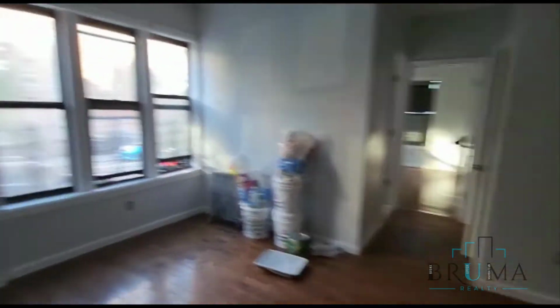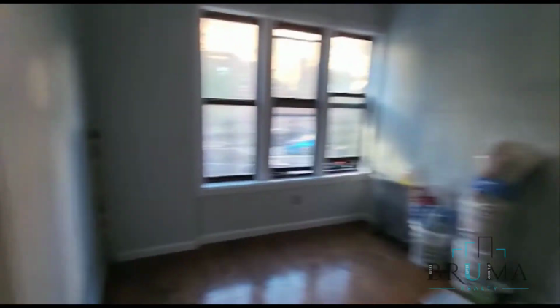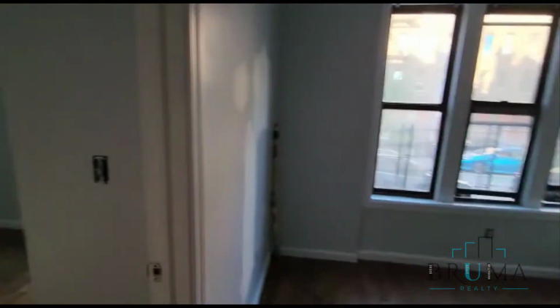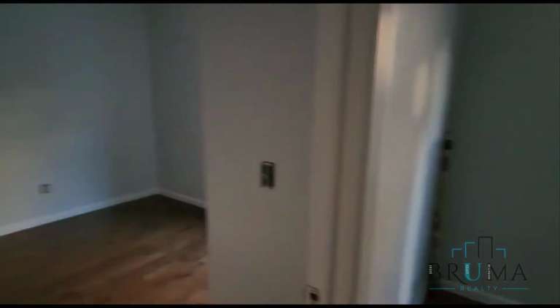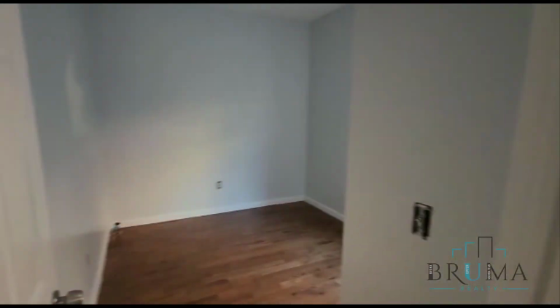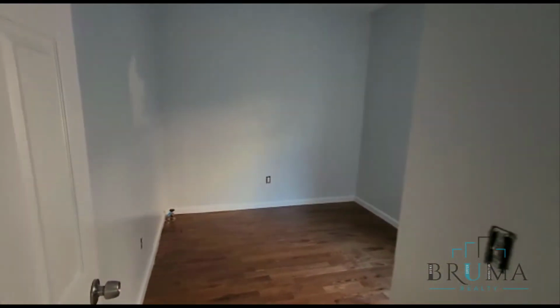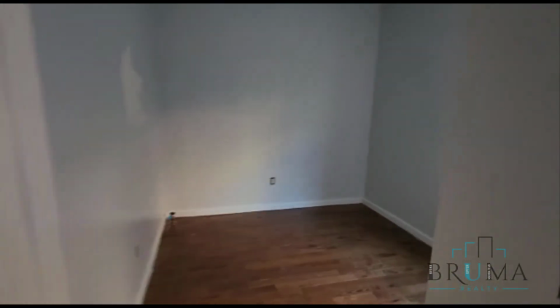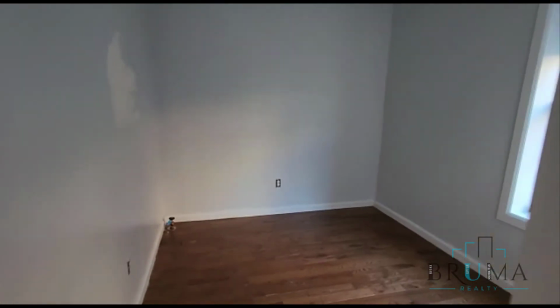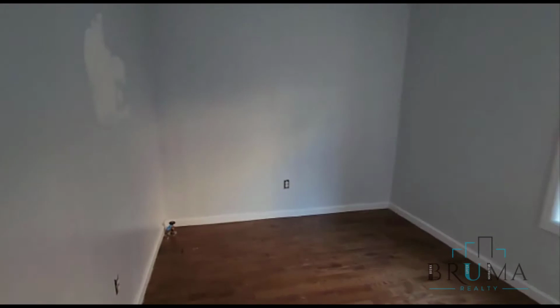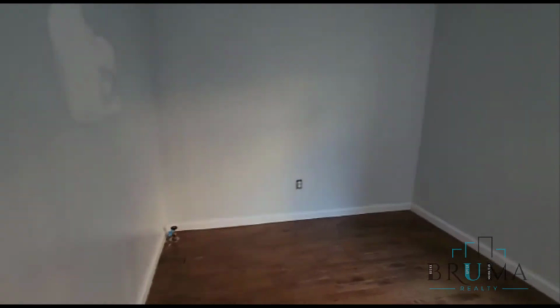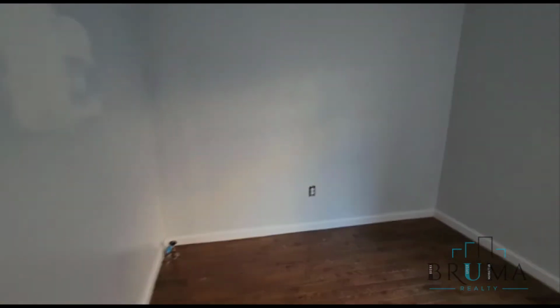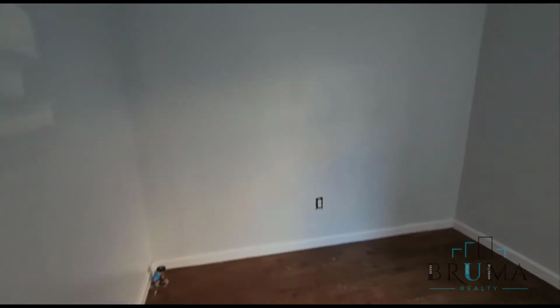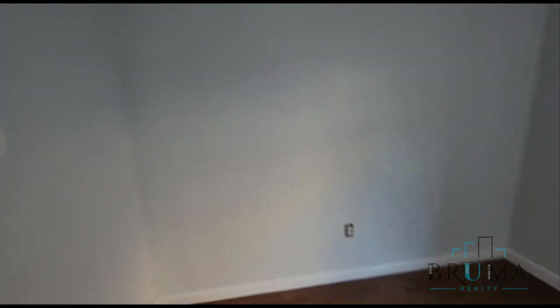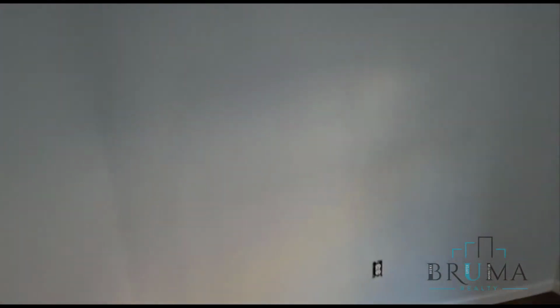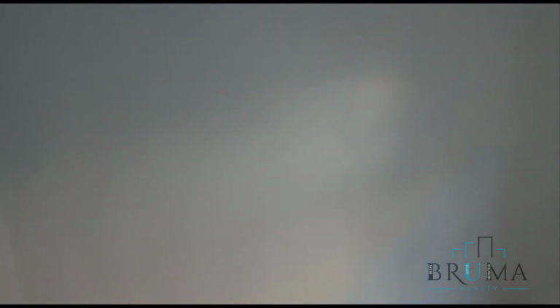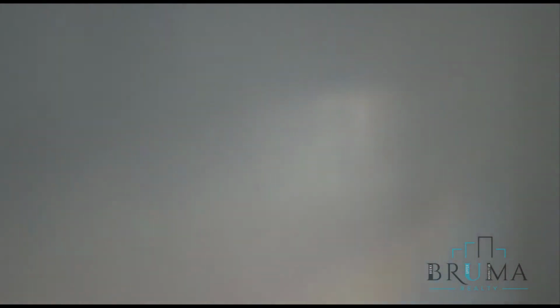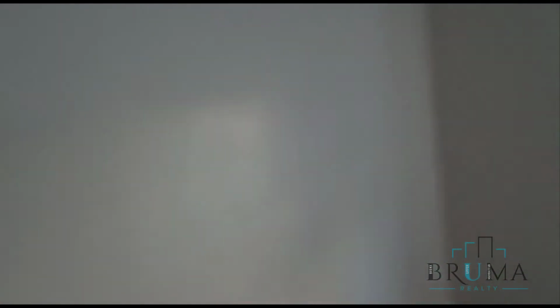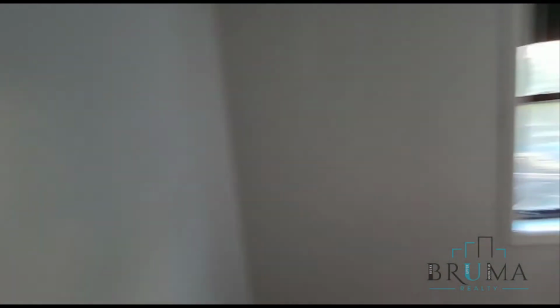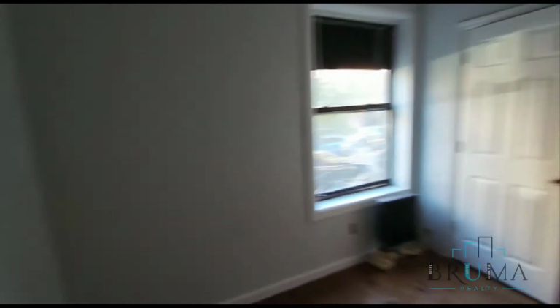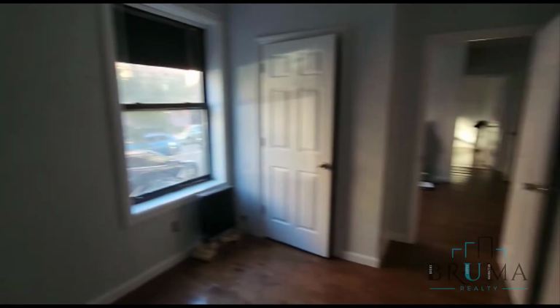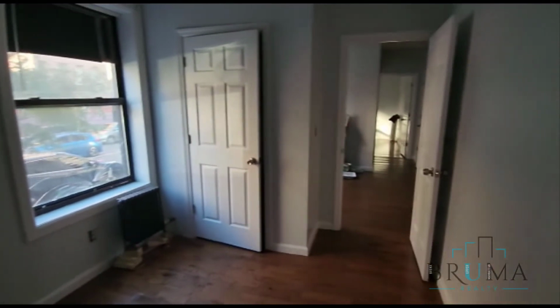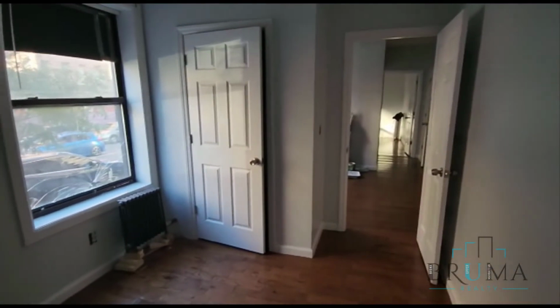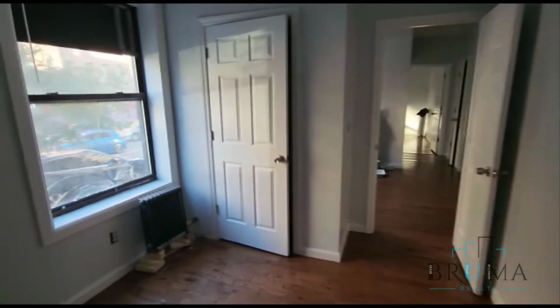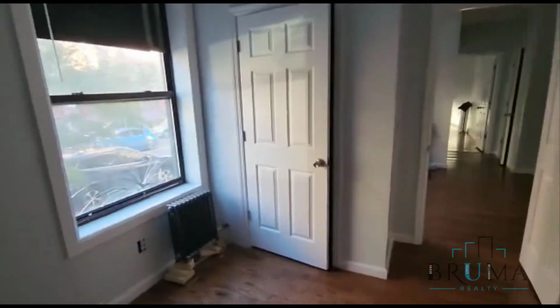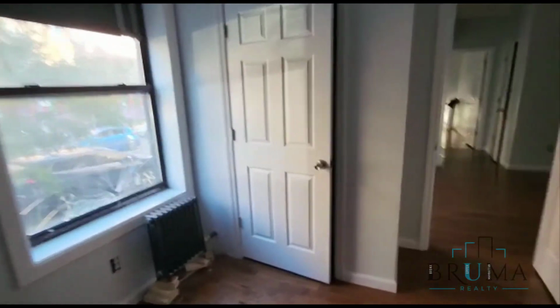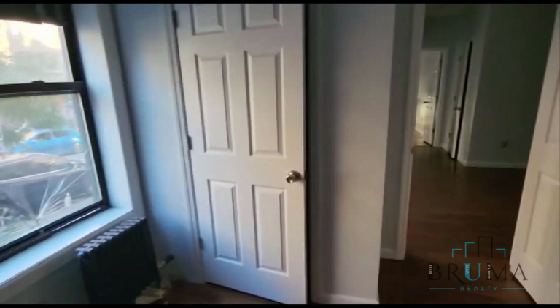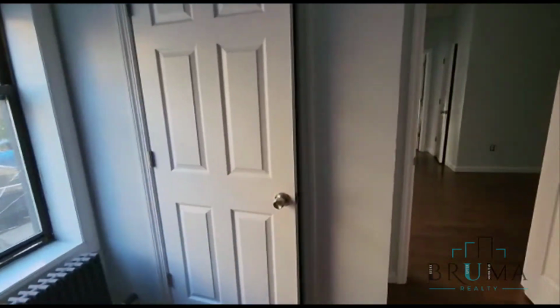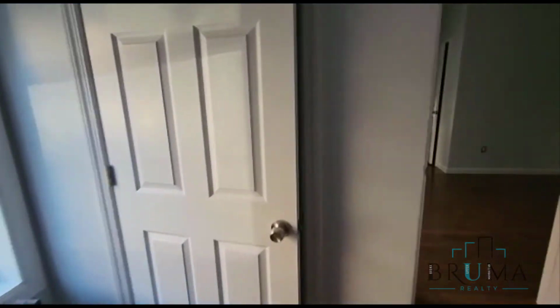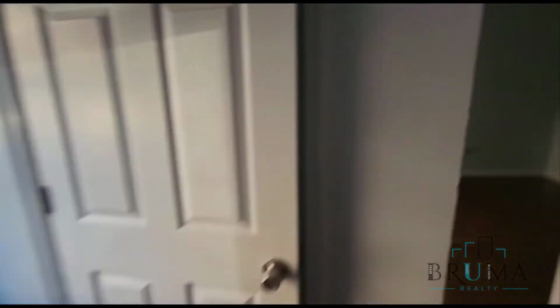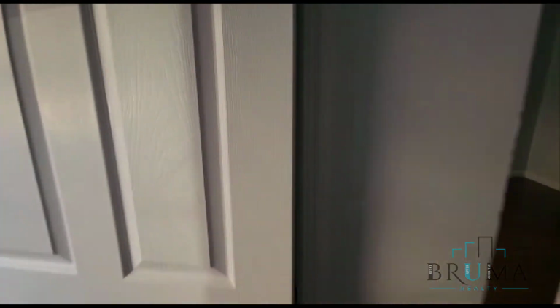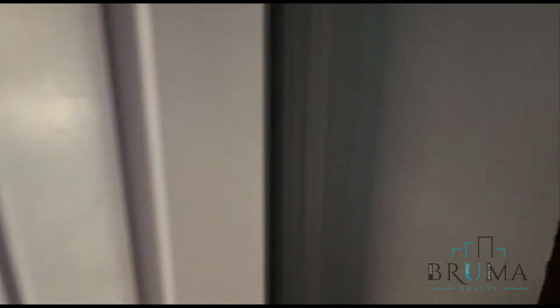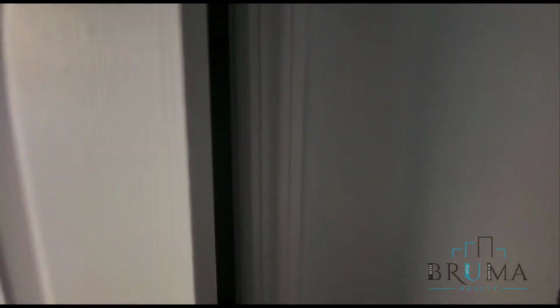Here we have bedroom number one. This is a queen size bedroom and we have our own closet in here as well. Tenants just moved out, so this apartment still has to be cleaned and painted.